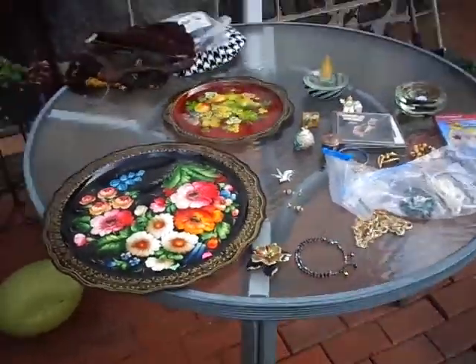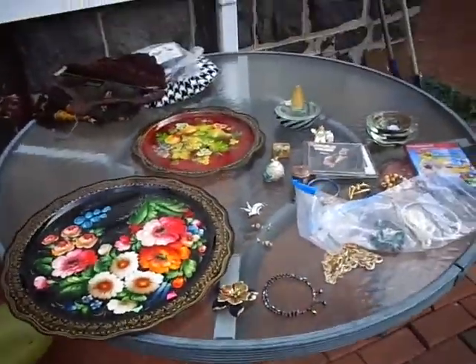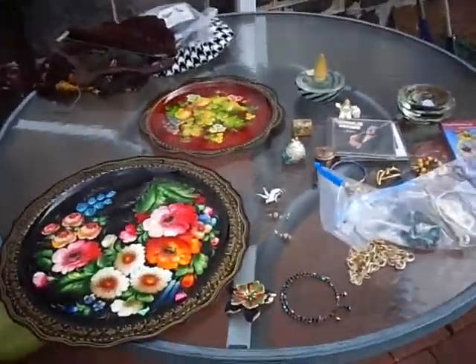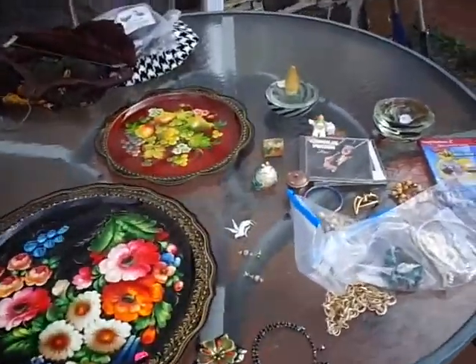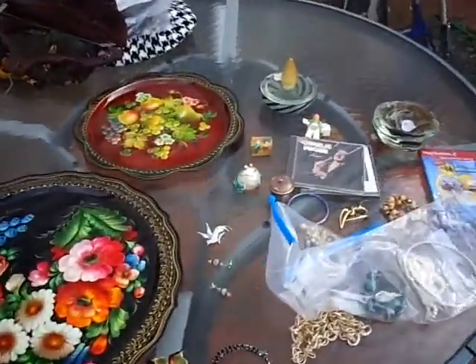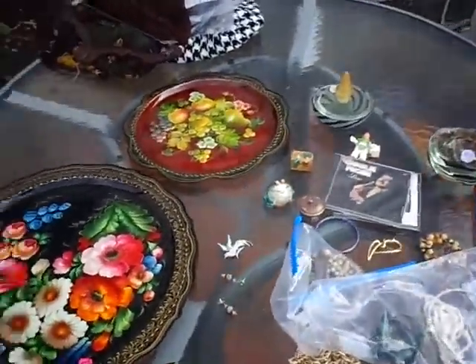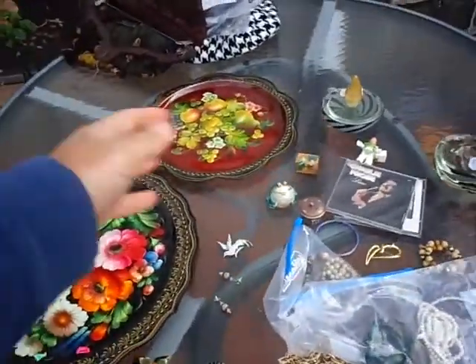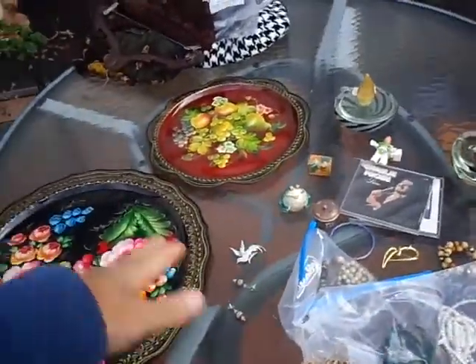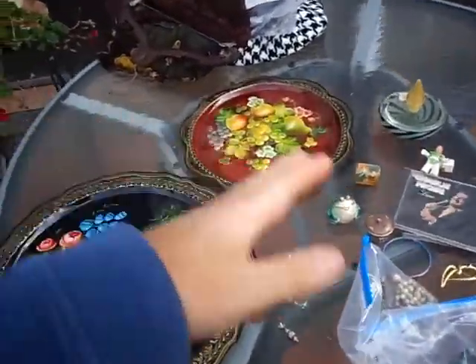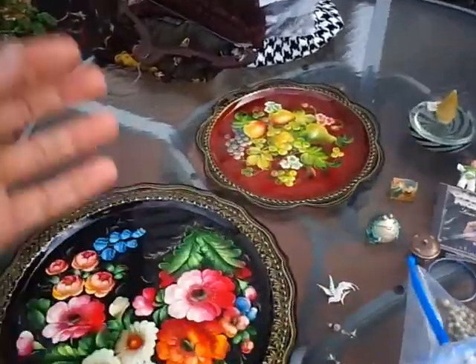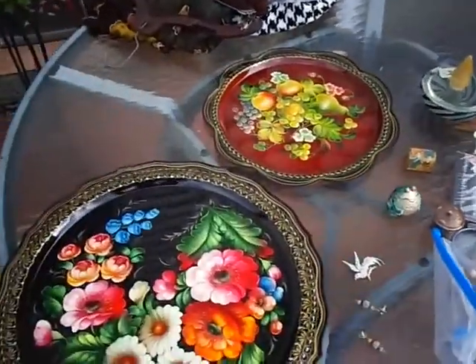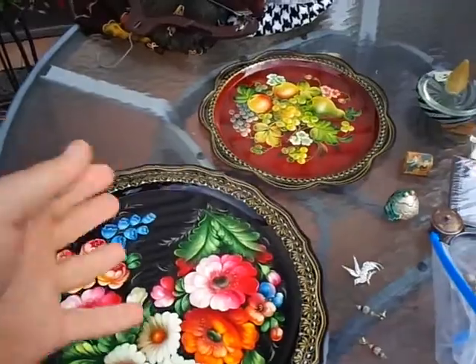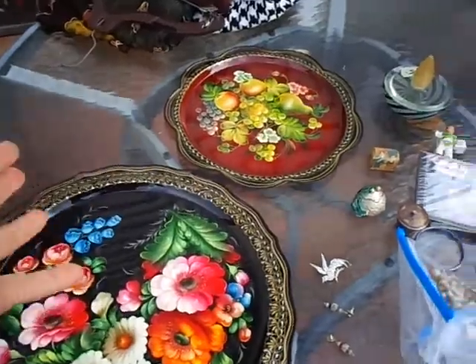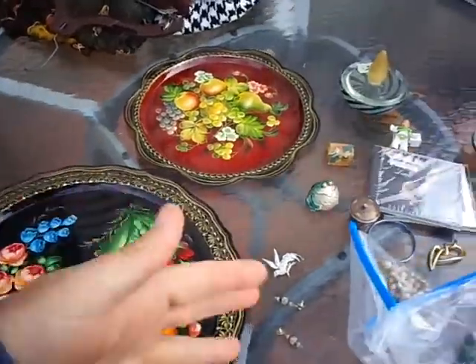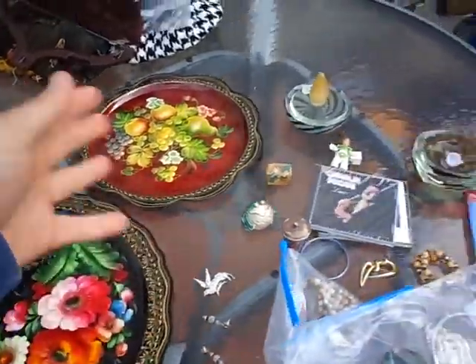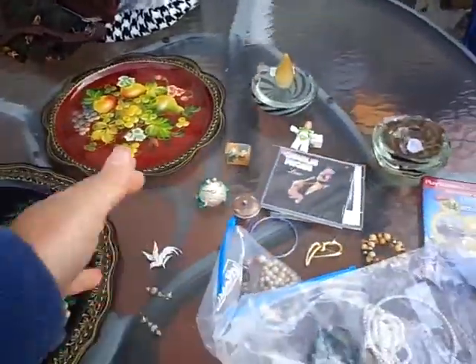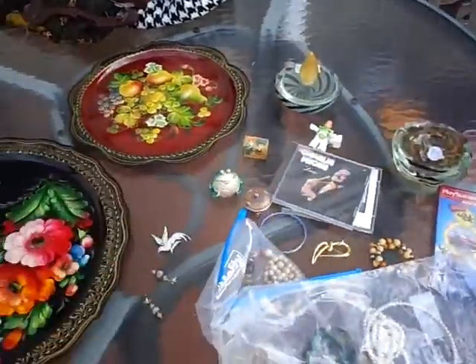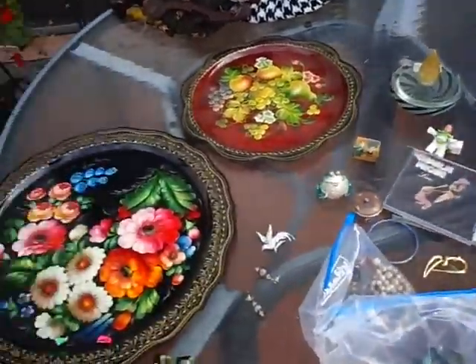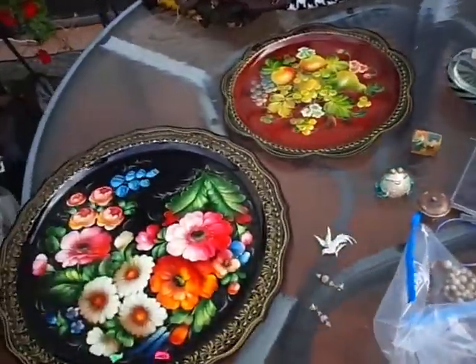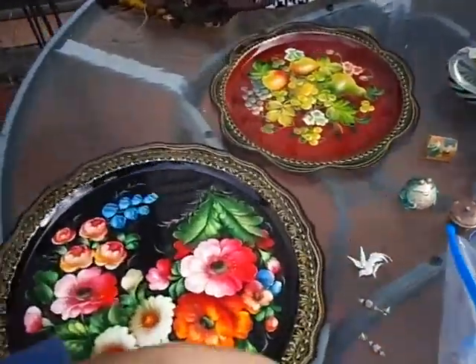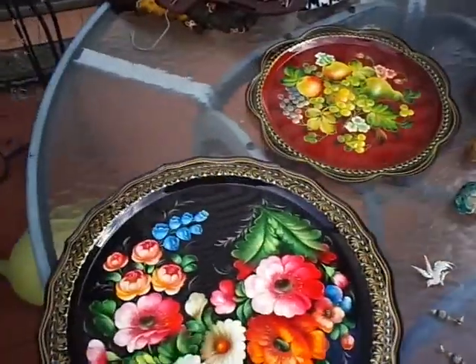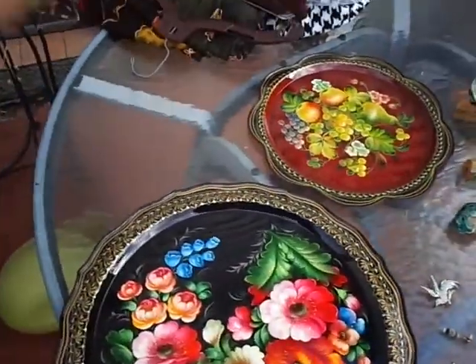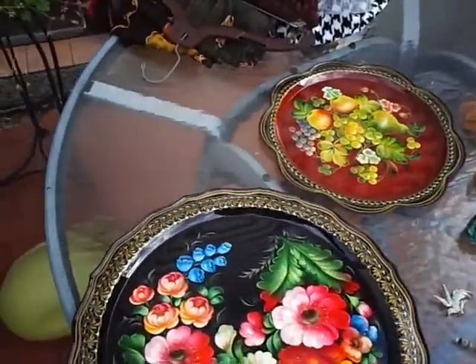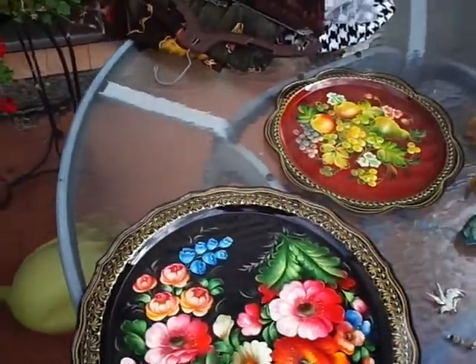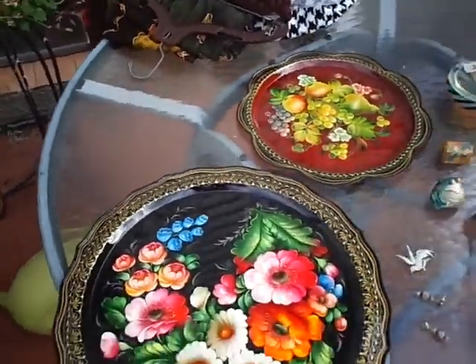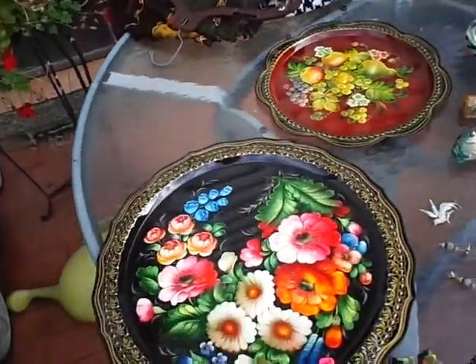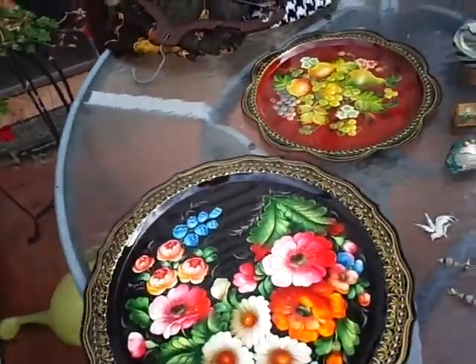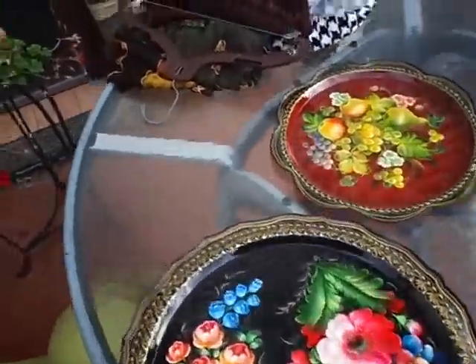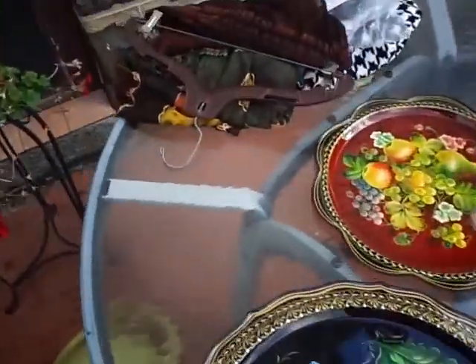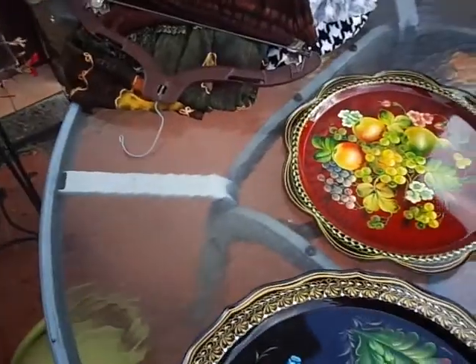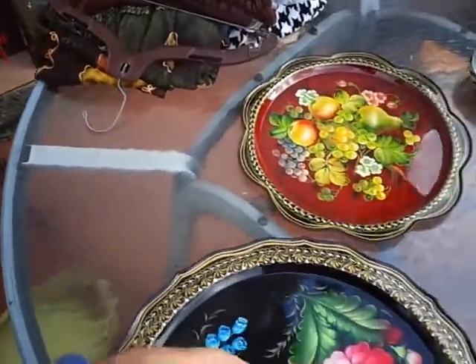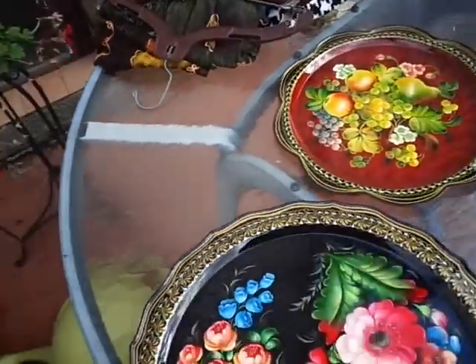Here are my pickups for today. Everything you see in front of me — I'm not really sure what I paid for it. I think it was like $39 or something like that. I'll go through it, add it up, maybe do the math, maybe fix it later.